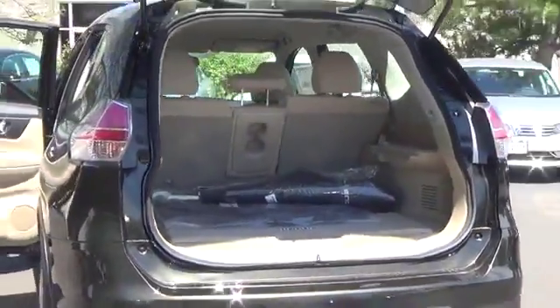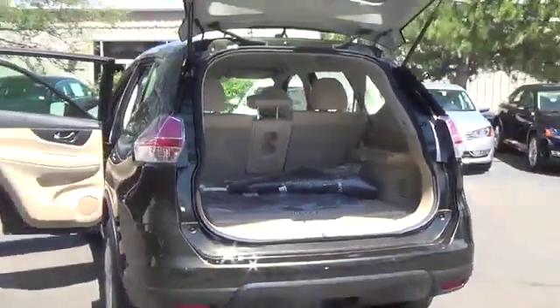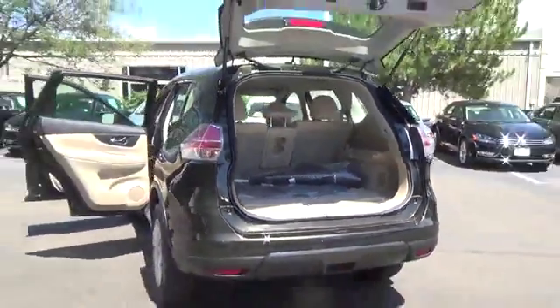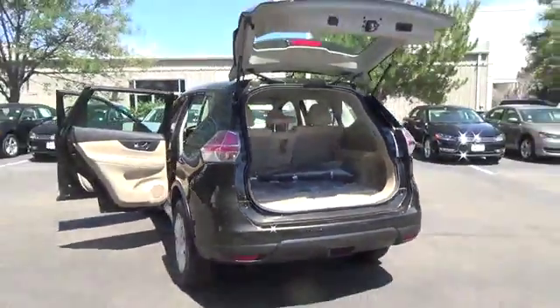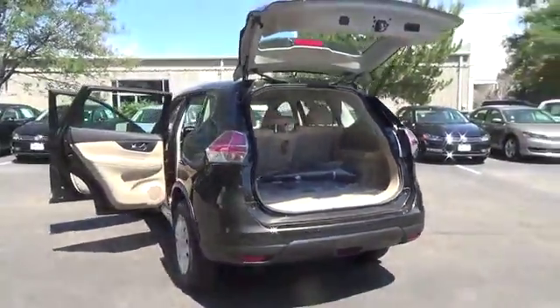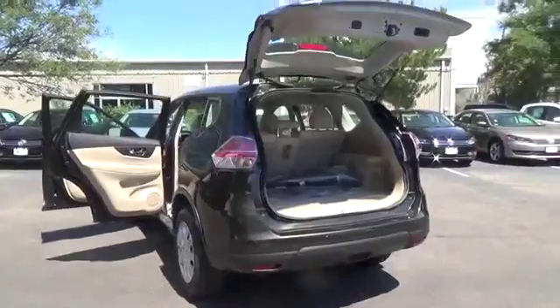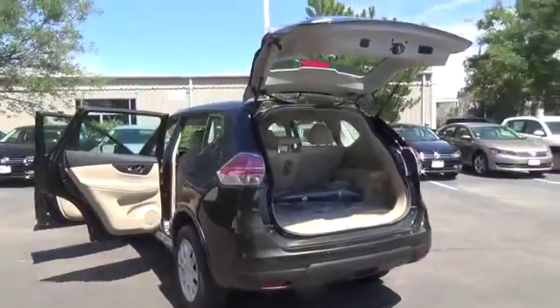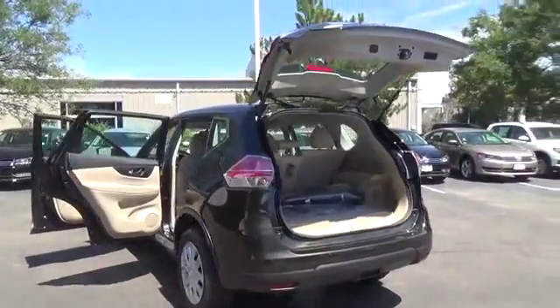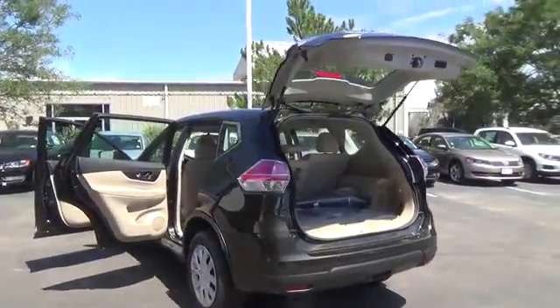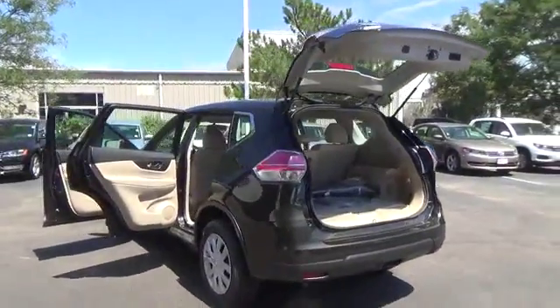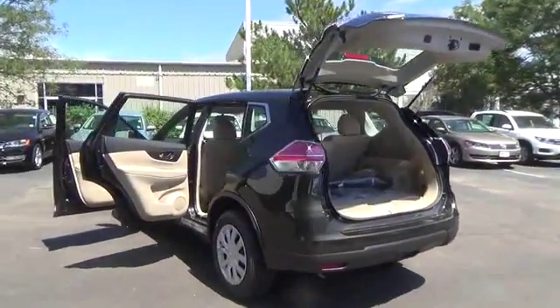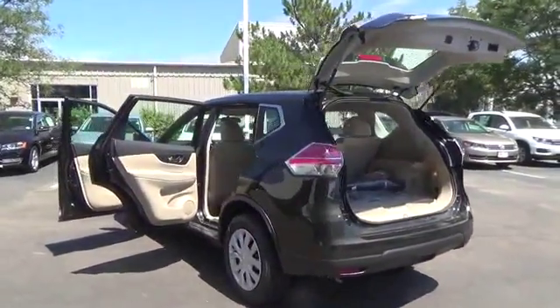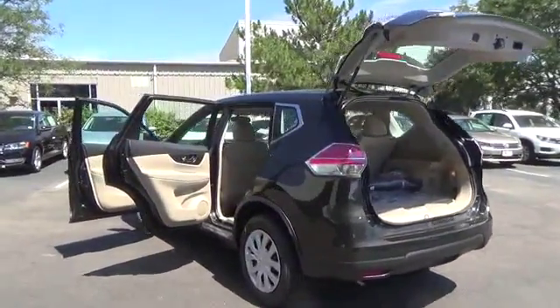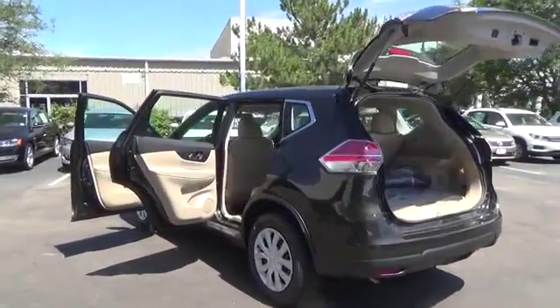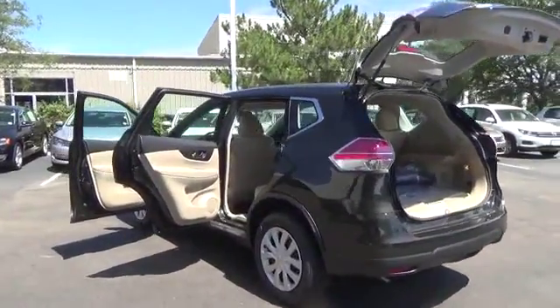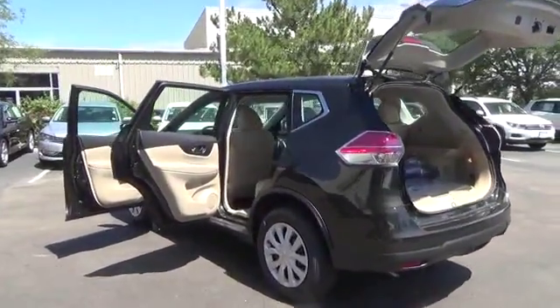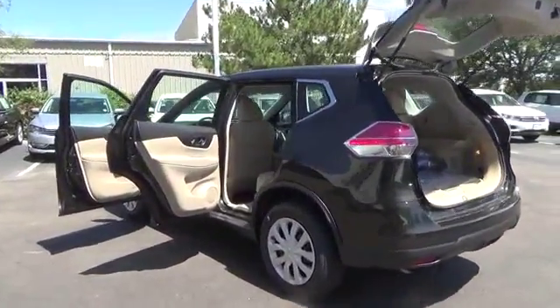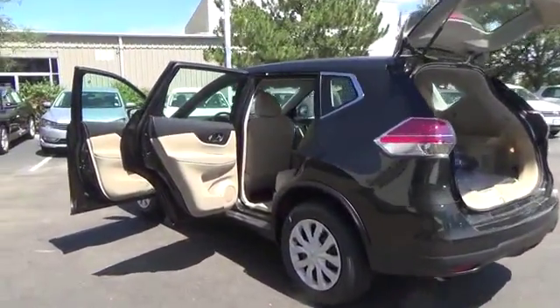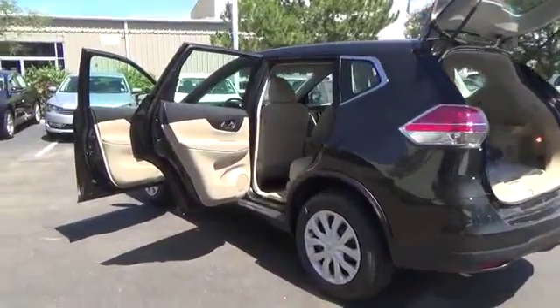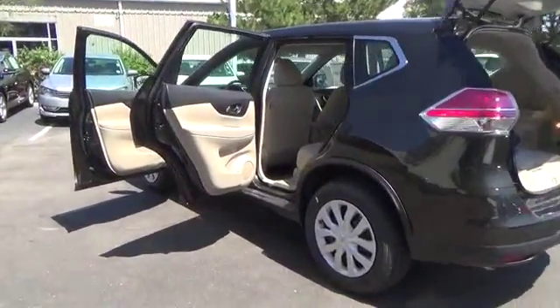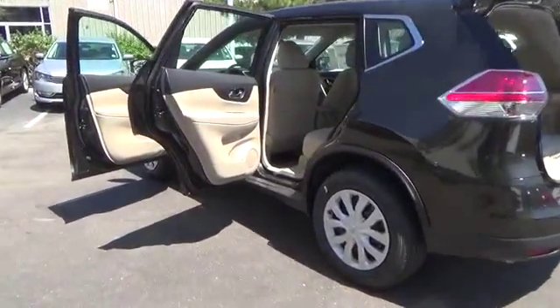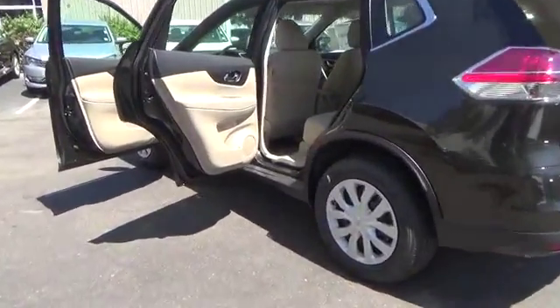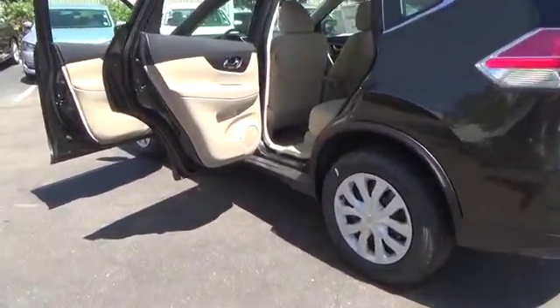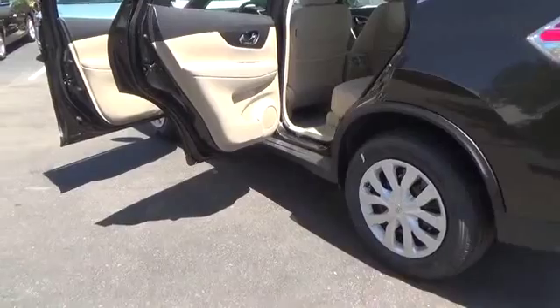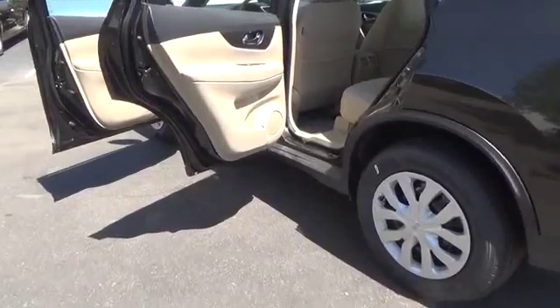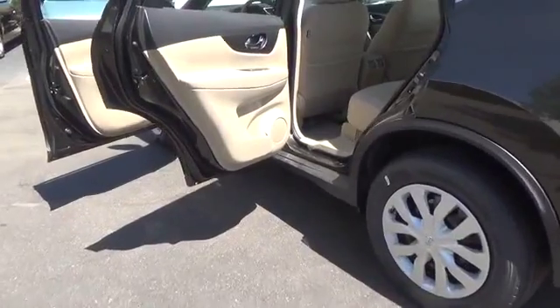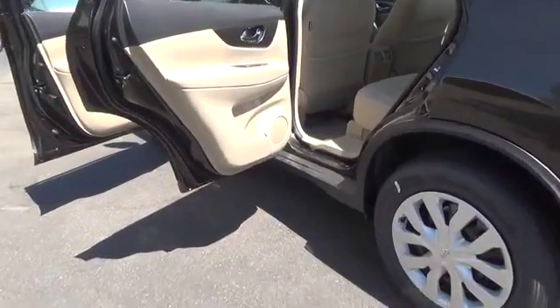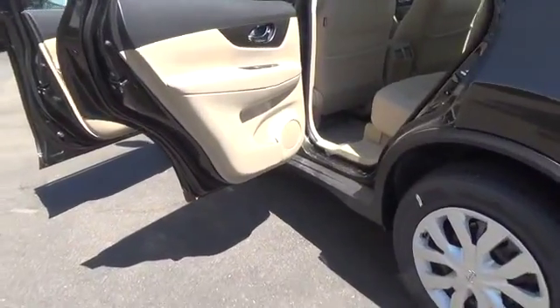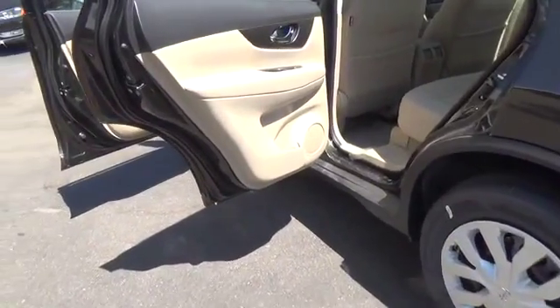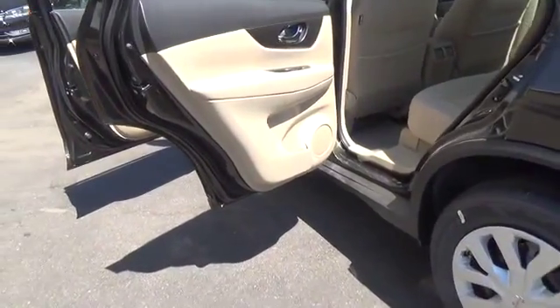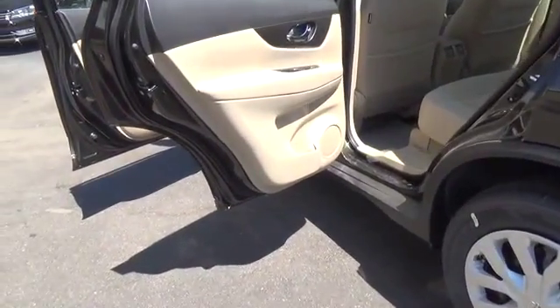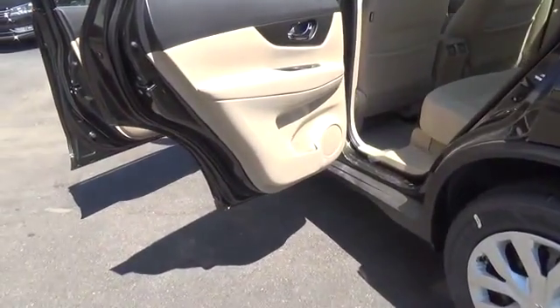Rogue's 70 cubic feet of cargo space and versatile class-exclusive divide-and-hide cargo system can handle it. With a Nissan Rogue, you'll want to take the long road home.